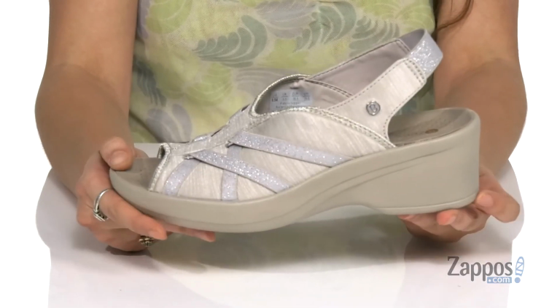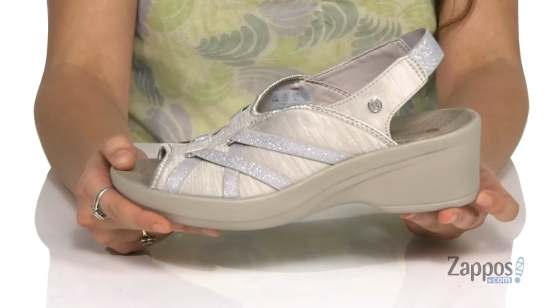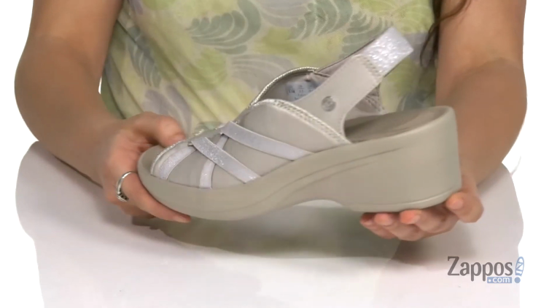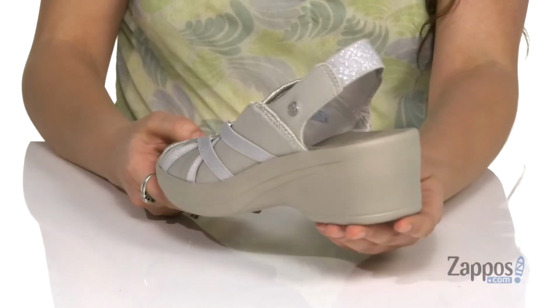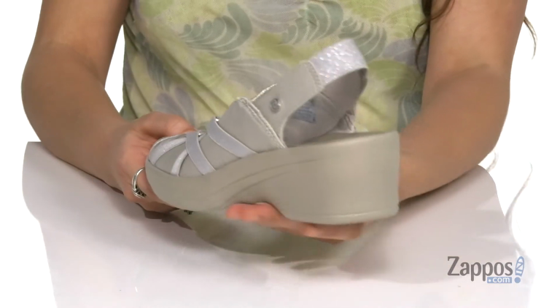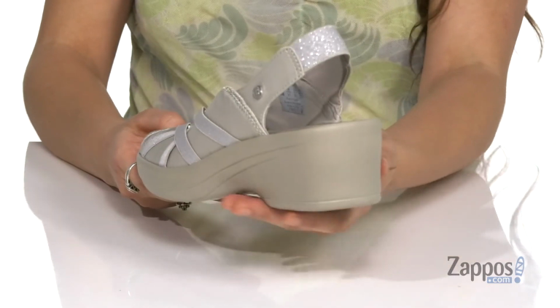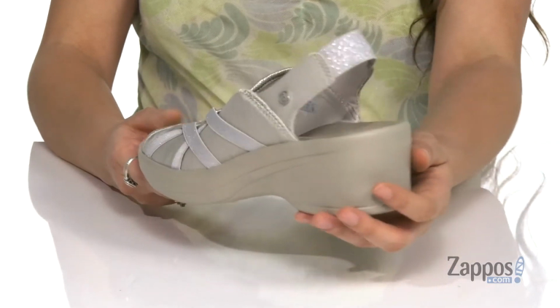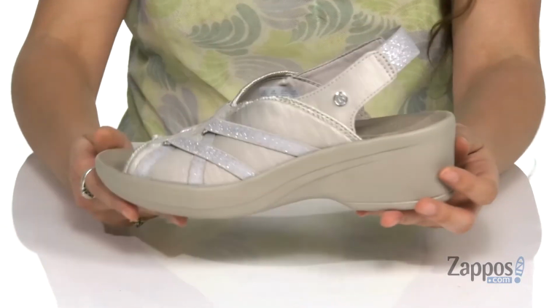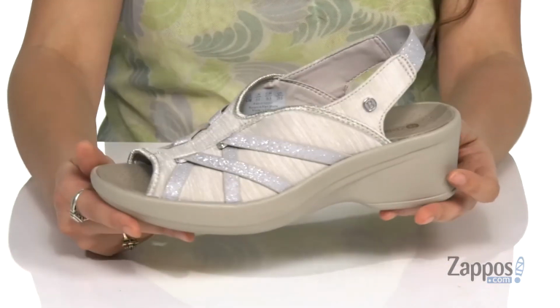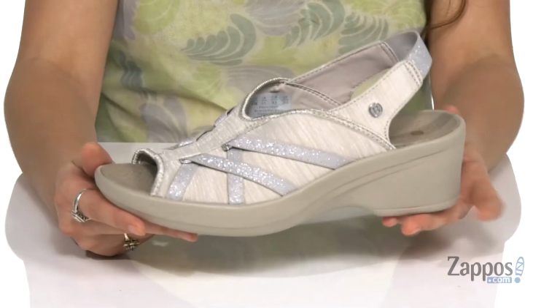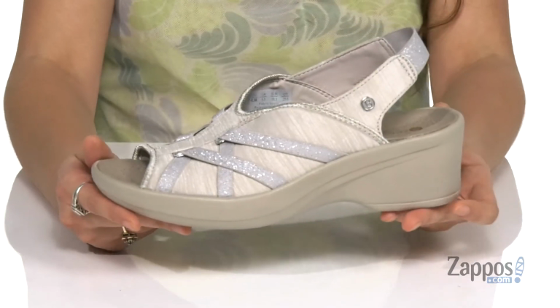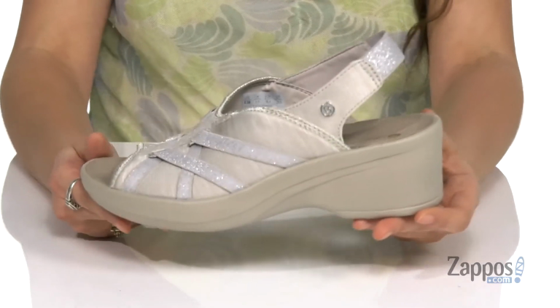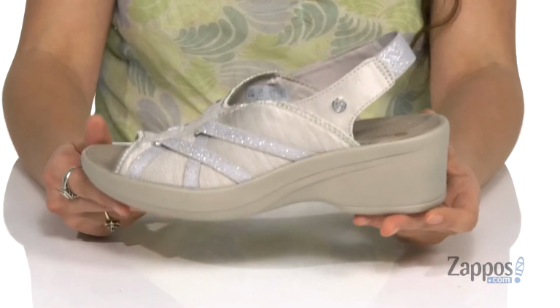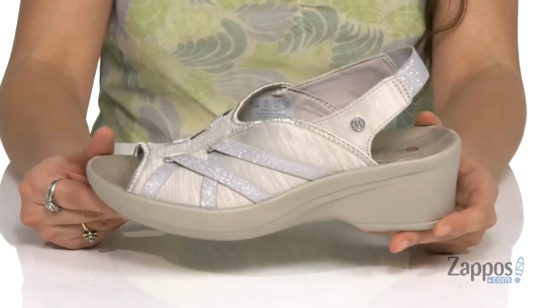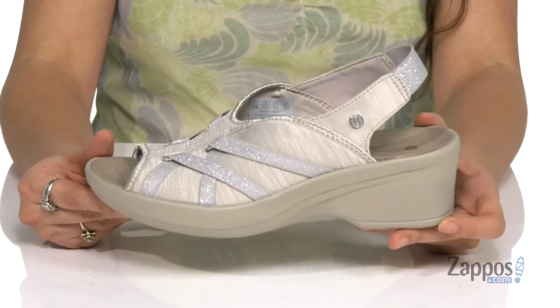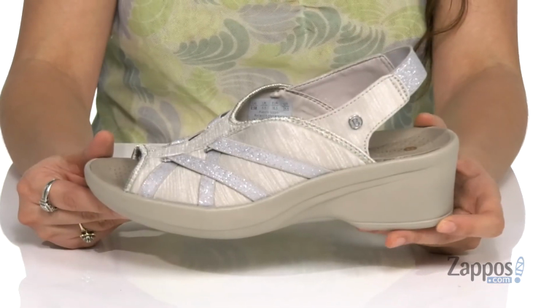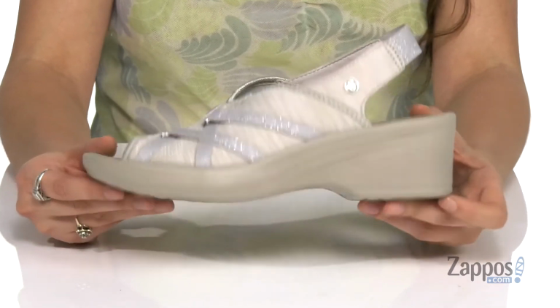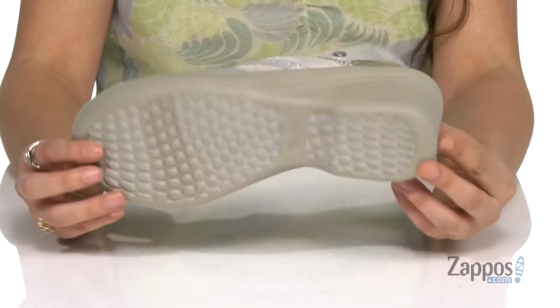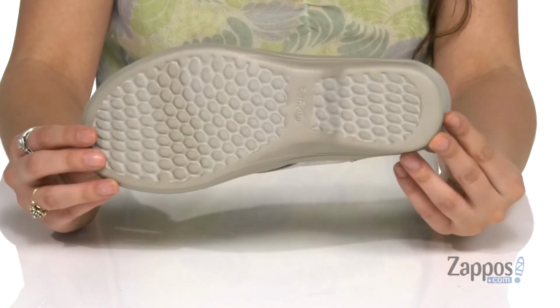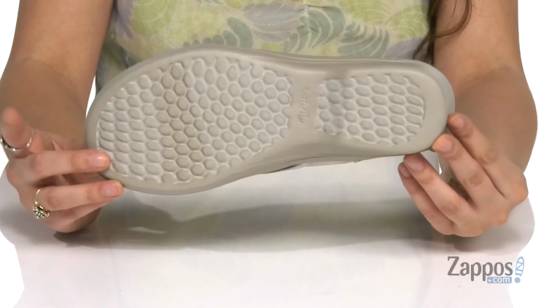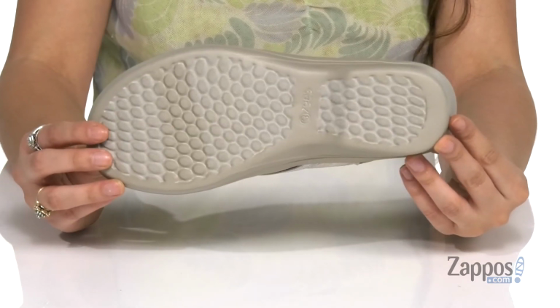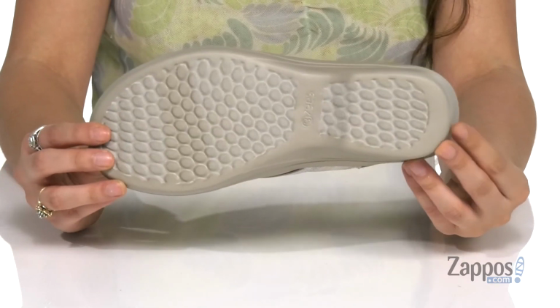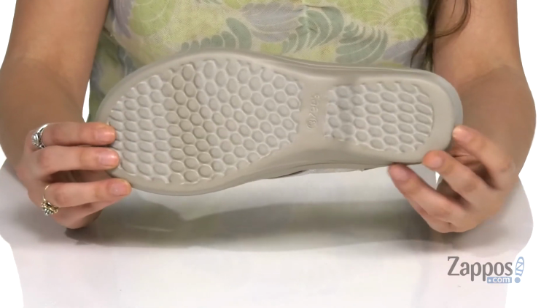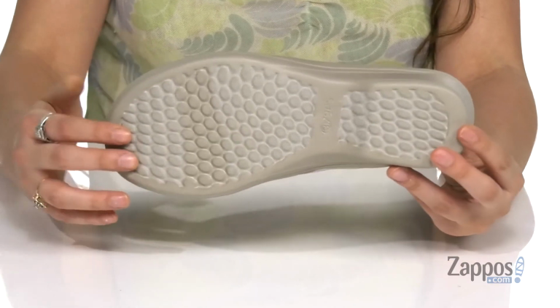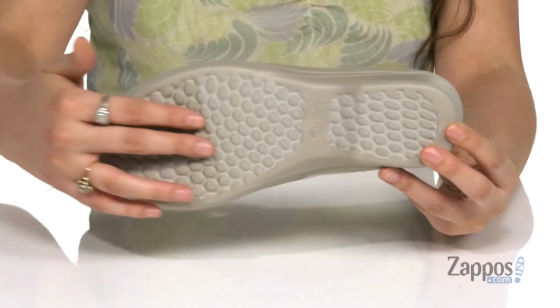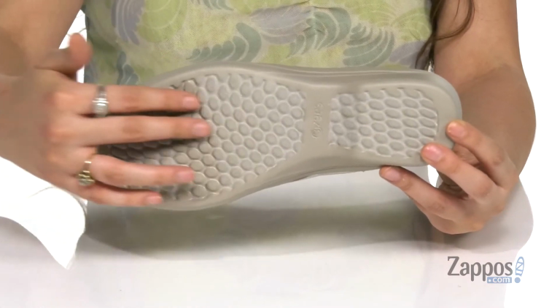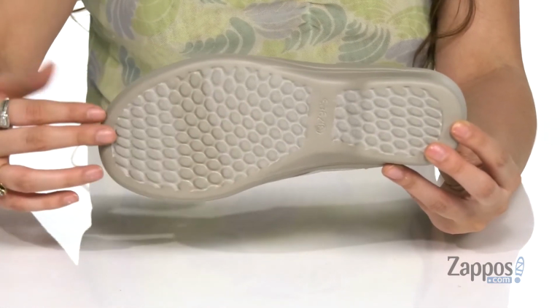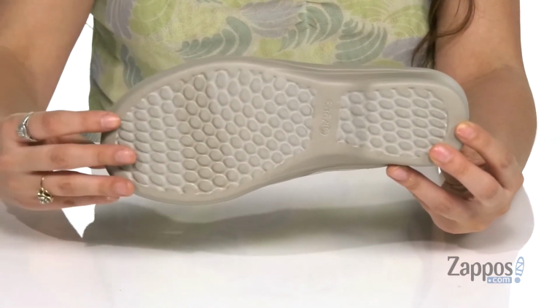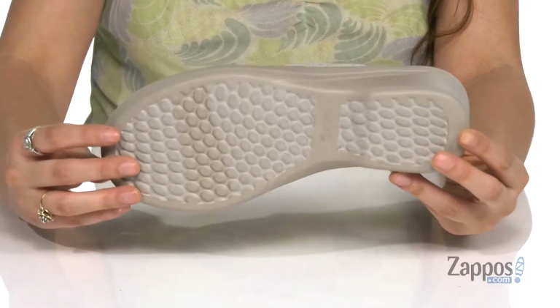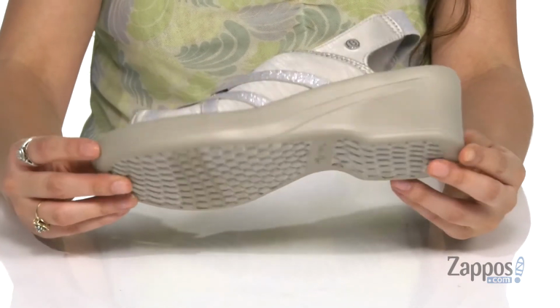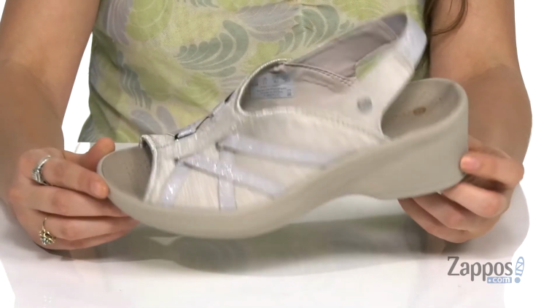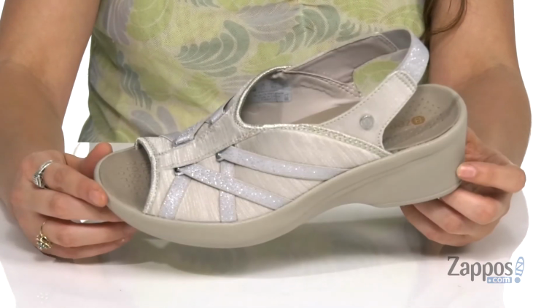They have a wedge style heel for a boost in height, and it's all on top of a low-density EVA outsole that's air-infused with tiny bubbles for a lightweight and bouncy feel.